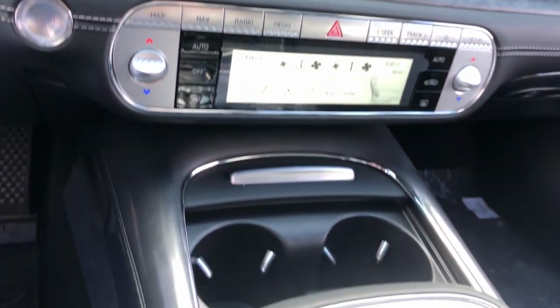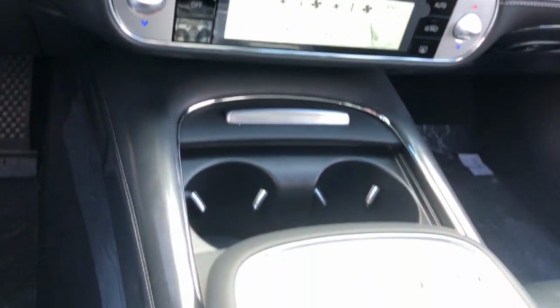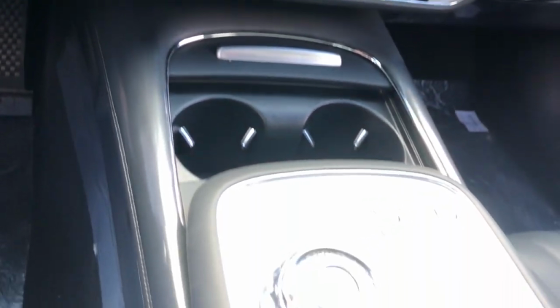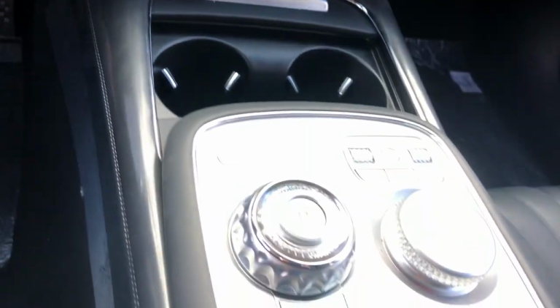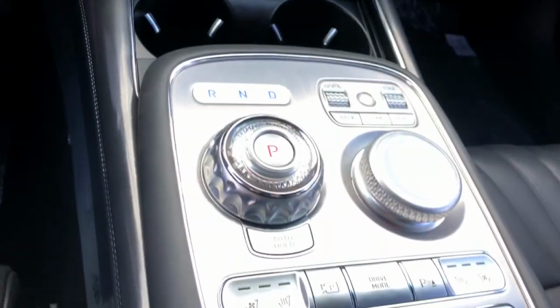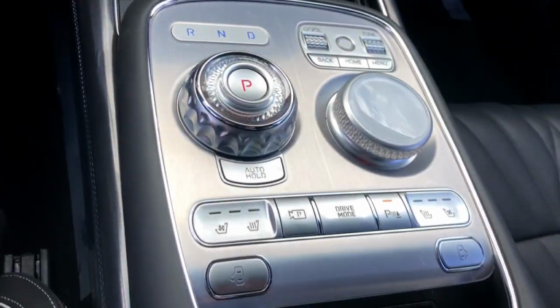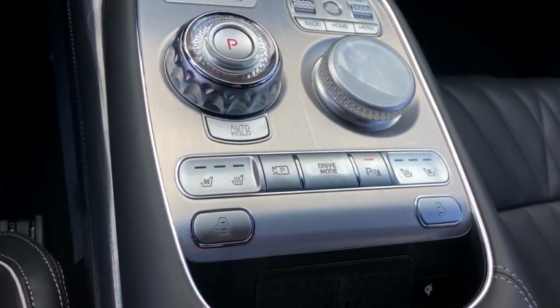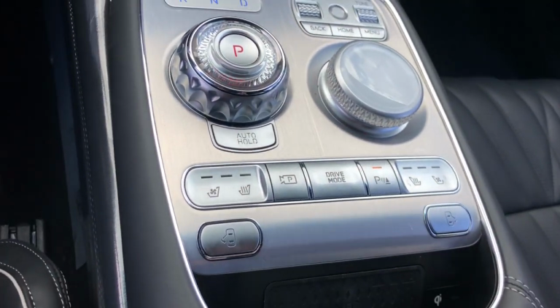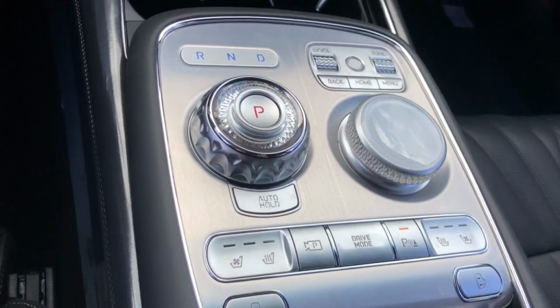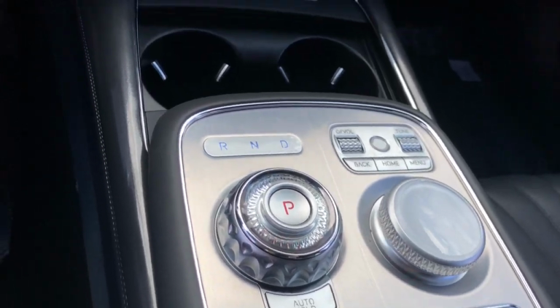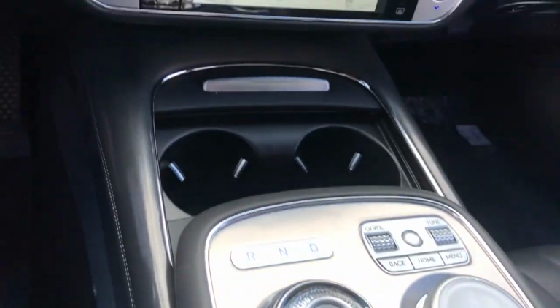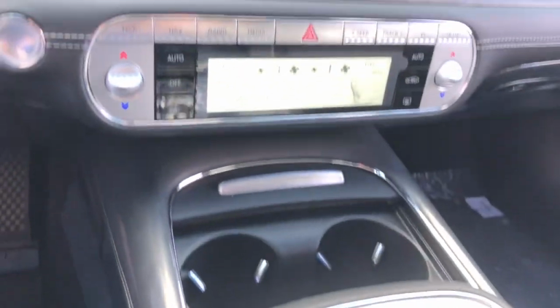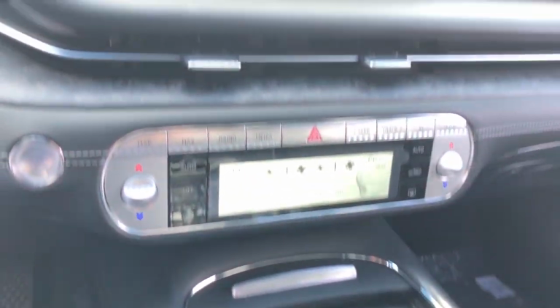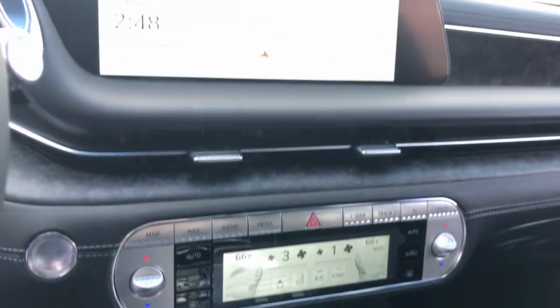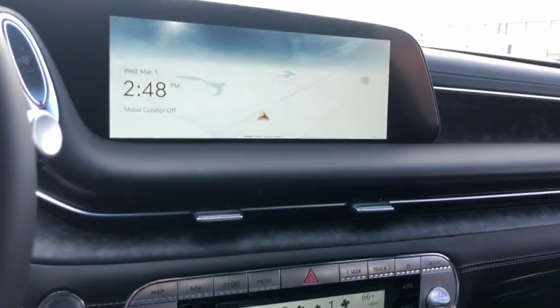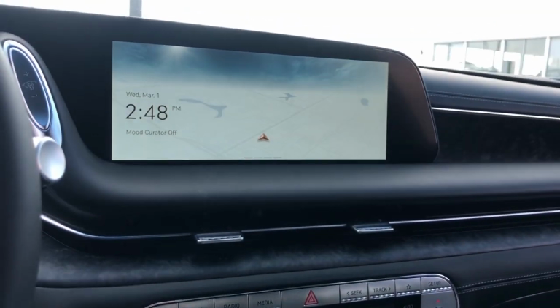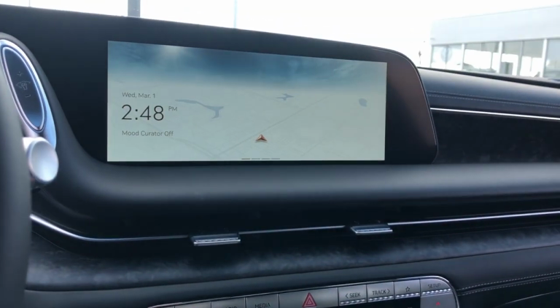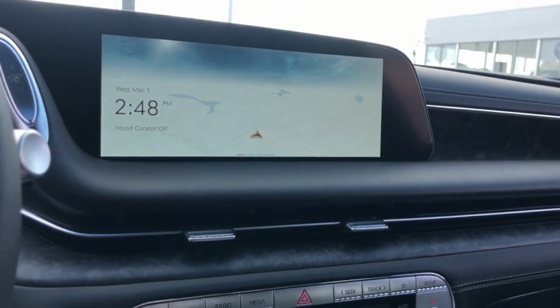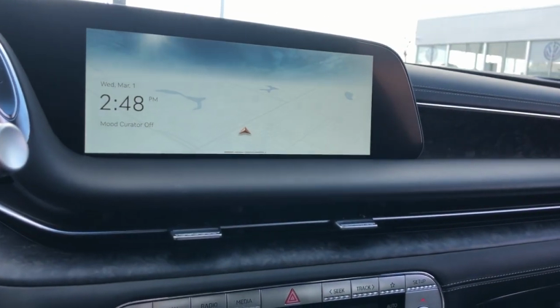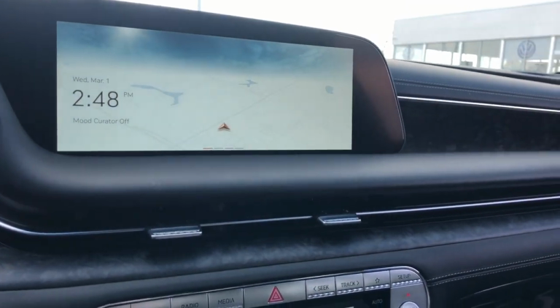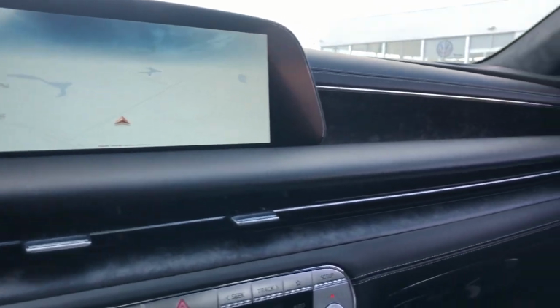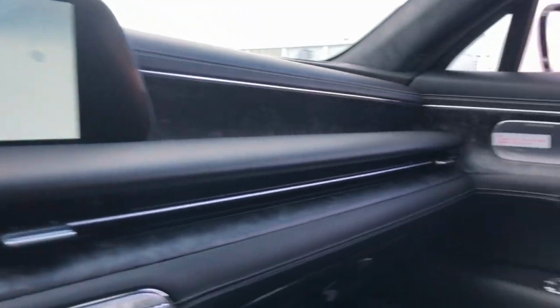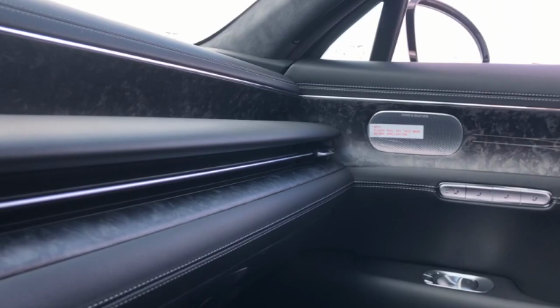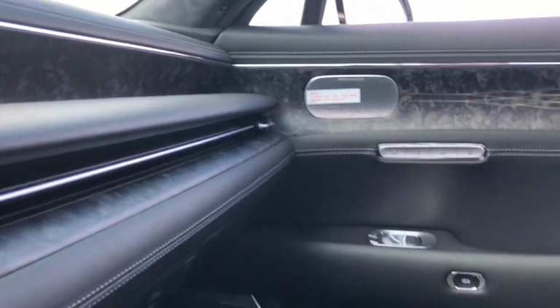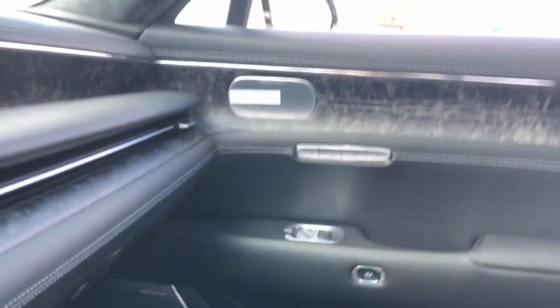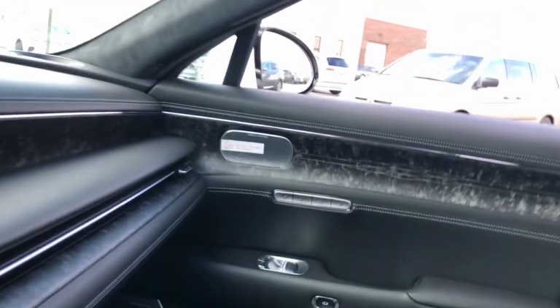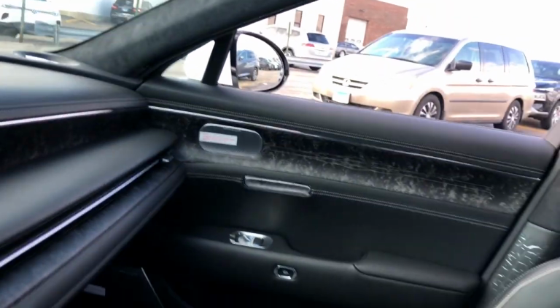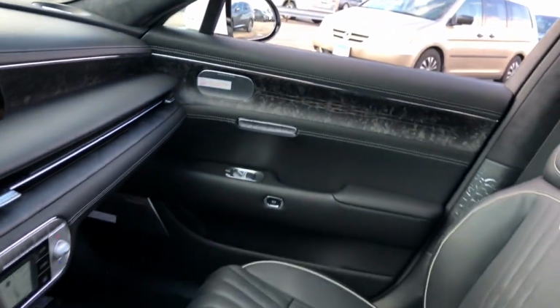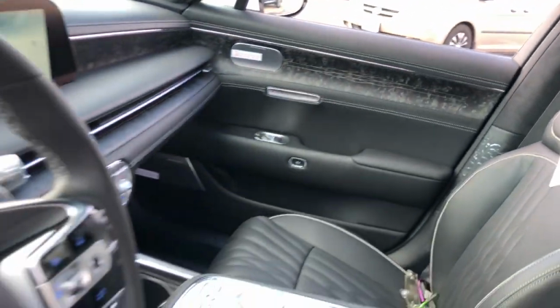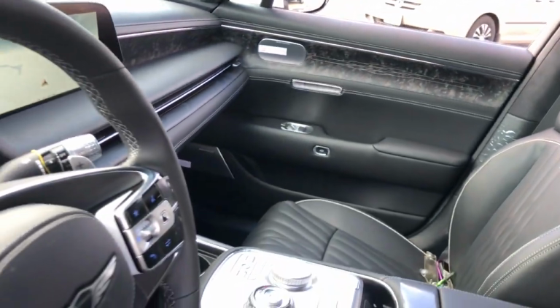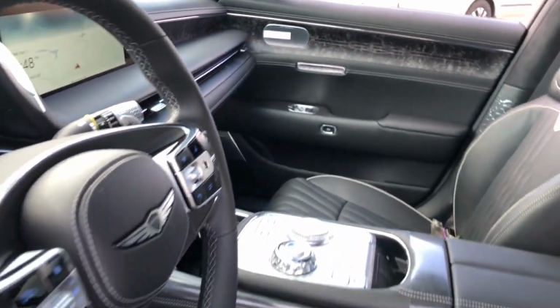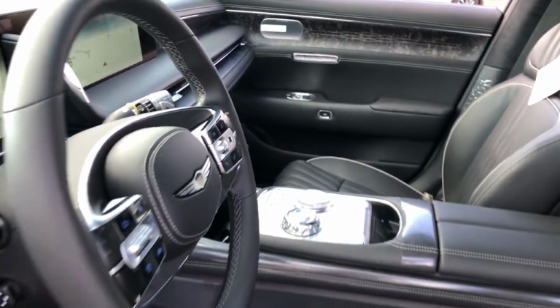Full-size luxury meets driver-focused design in this impeccable G90. See for yourself when you take it out for a road test. Our professional staff looks forward to giving you exceptional service.